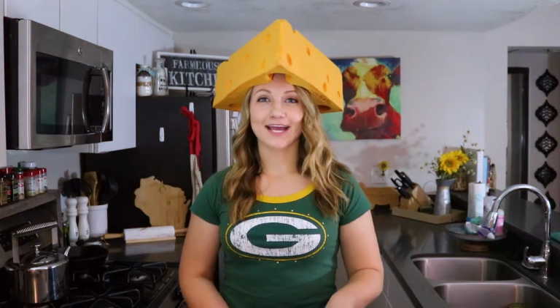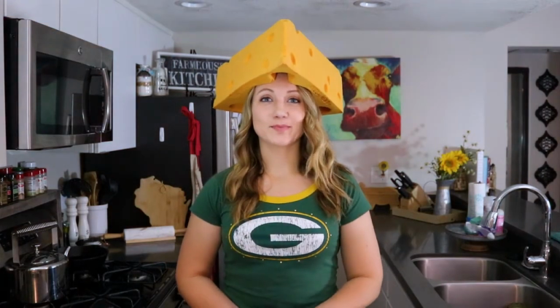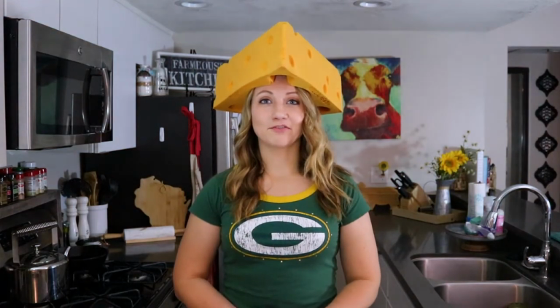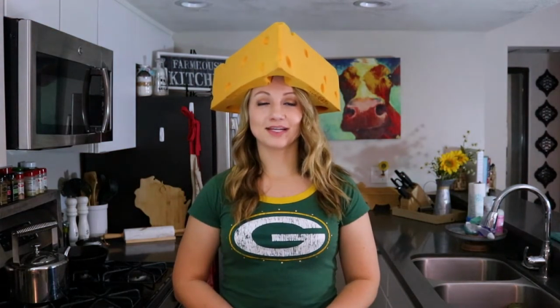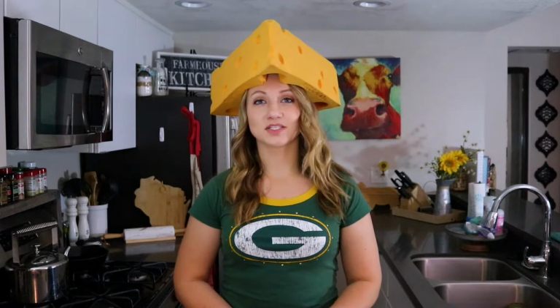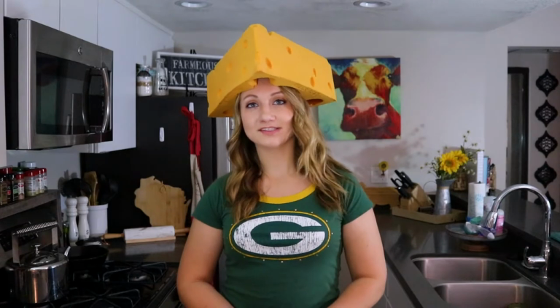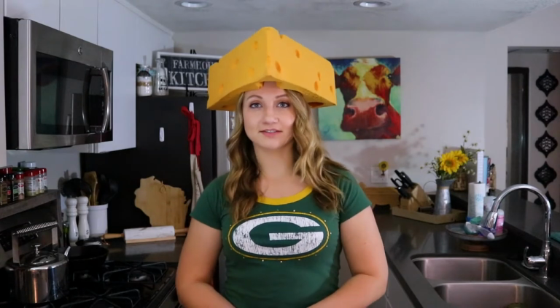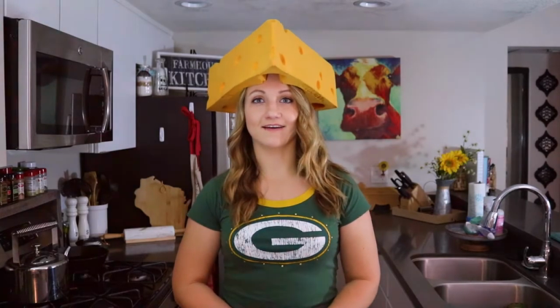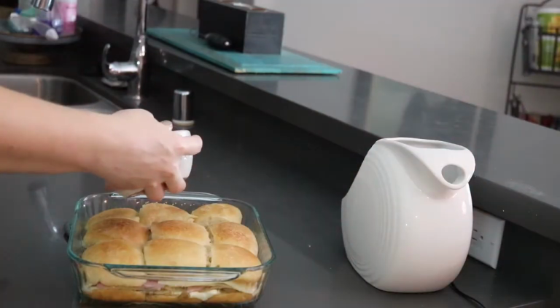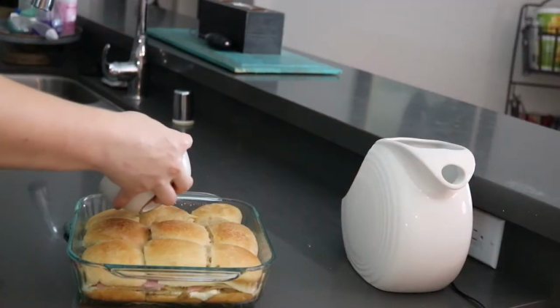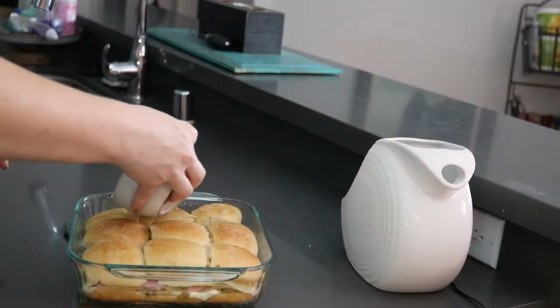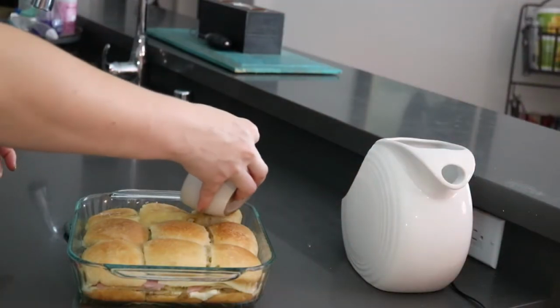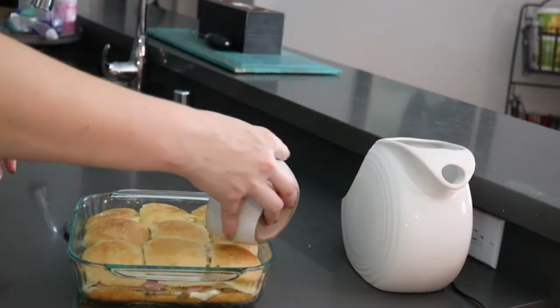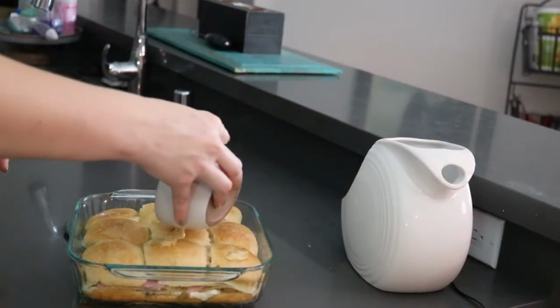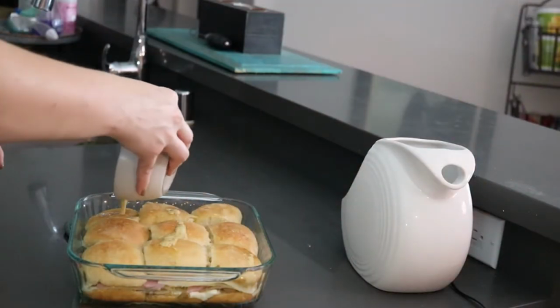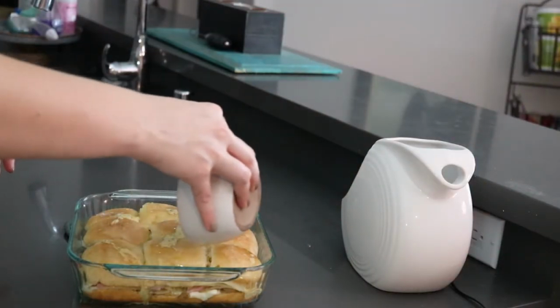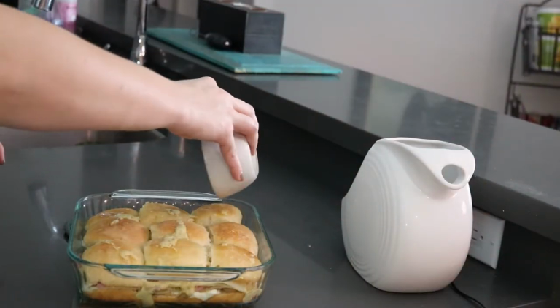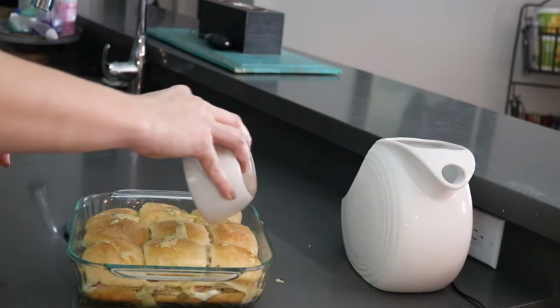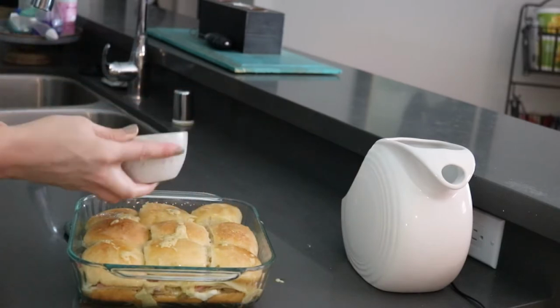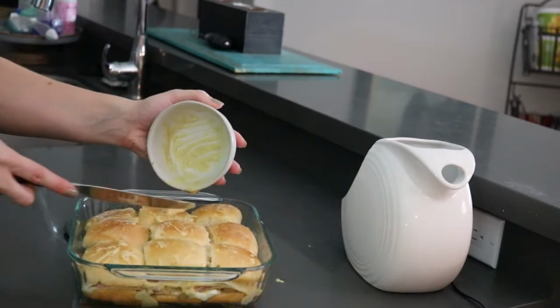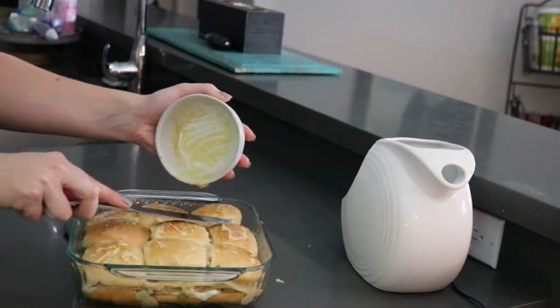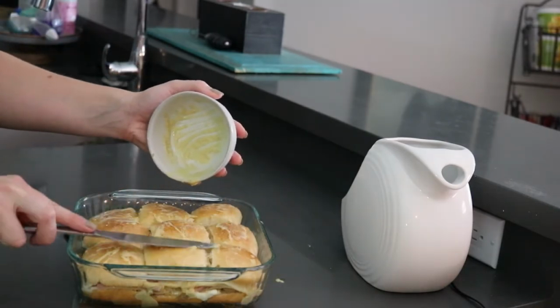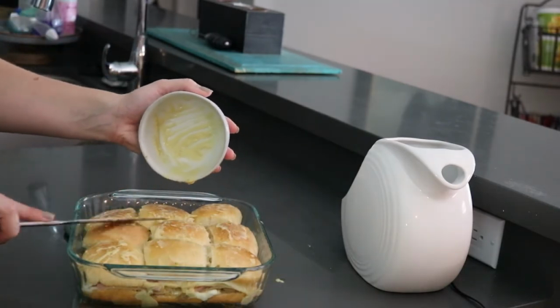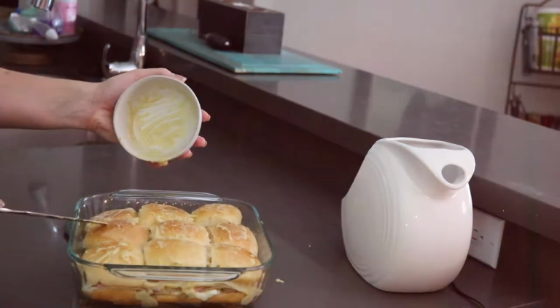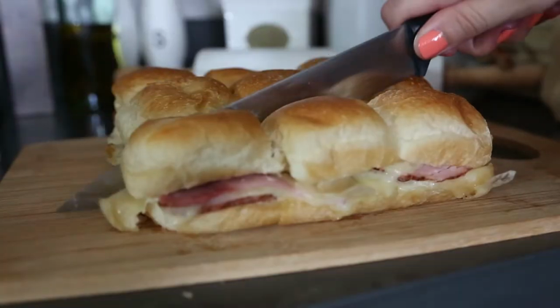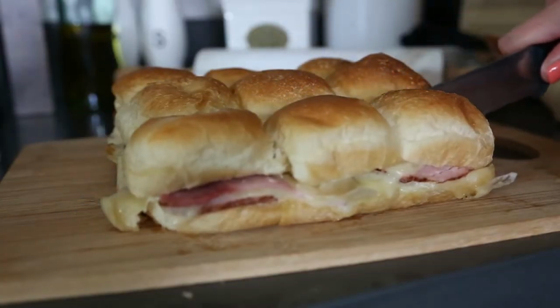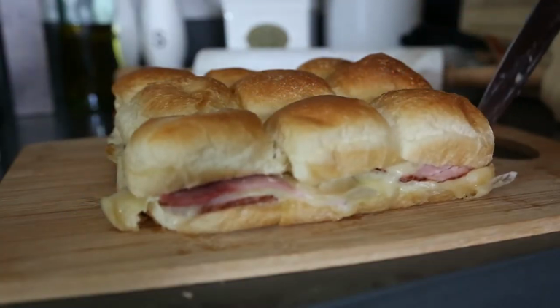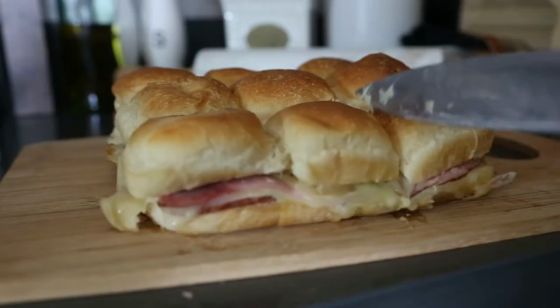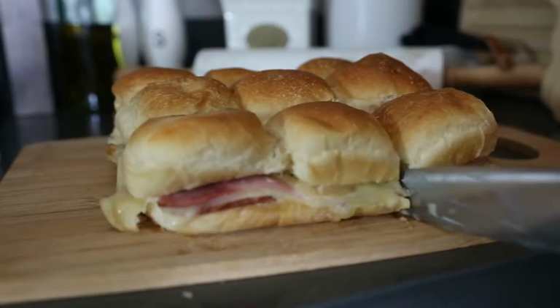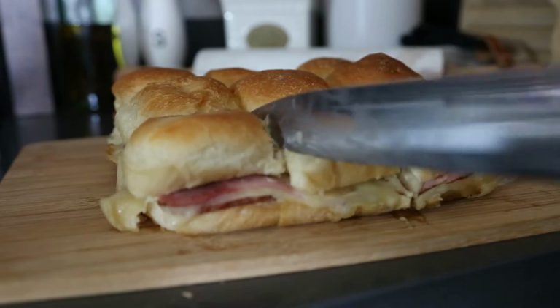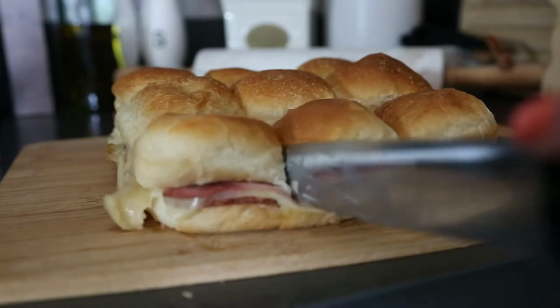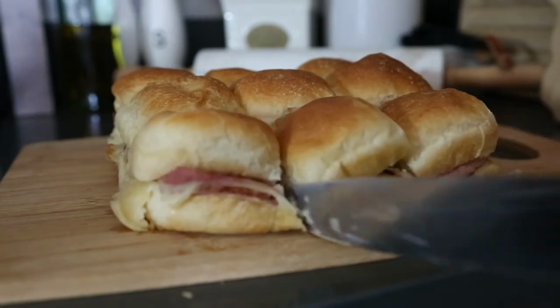Alright guys, it's been about 5 minutes, so let's pull these sliders out of the oven. Lastly, melt some butter and Dijon mustard and pour it over the top of the sliders. Slice and serve.